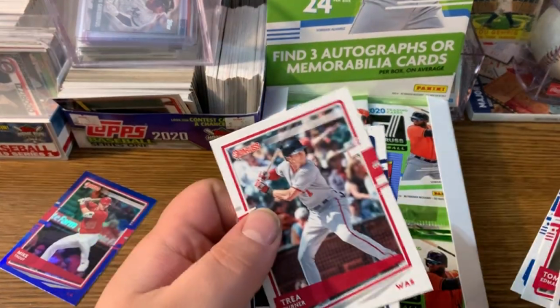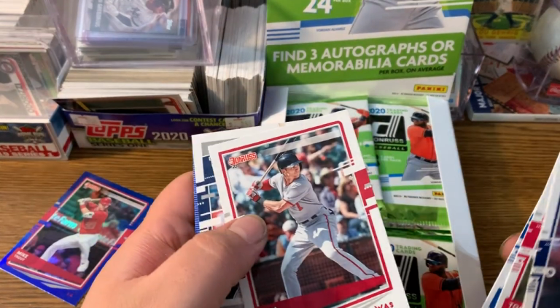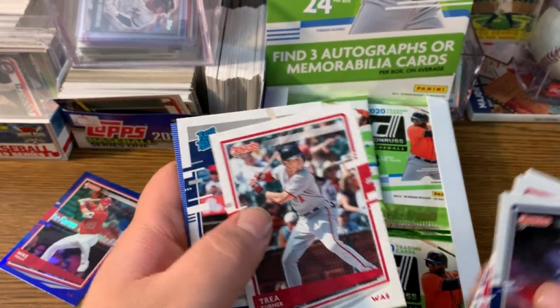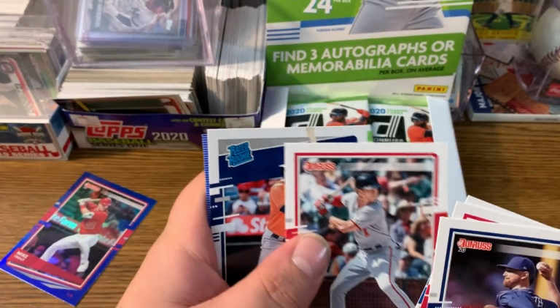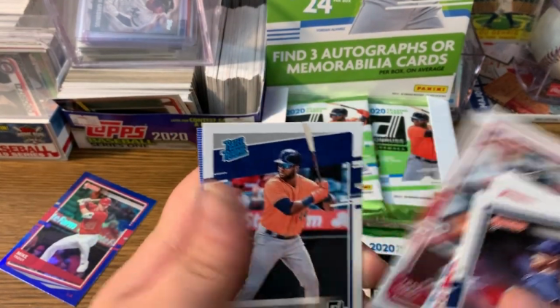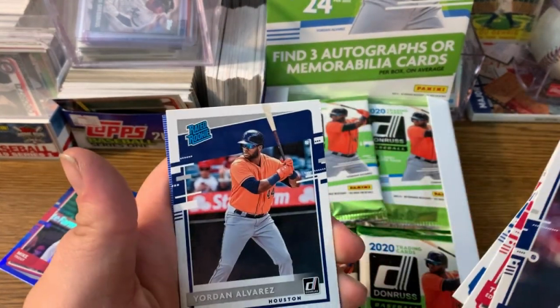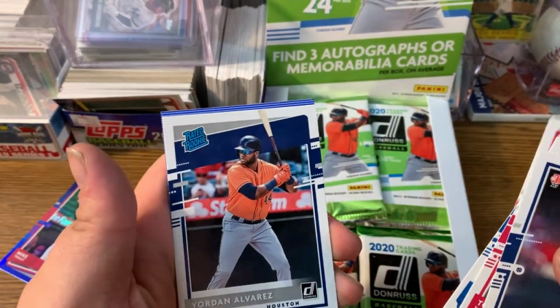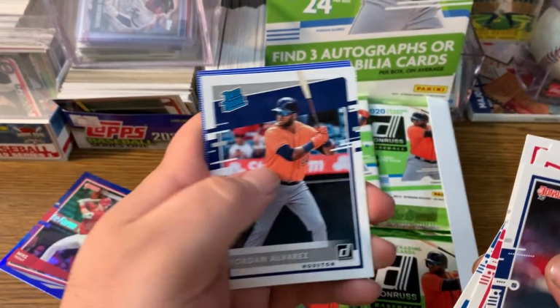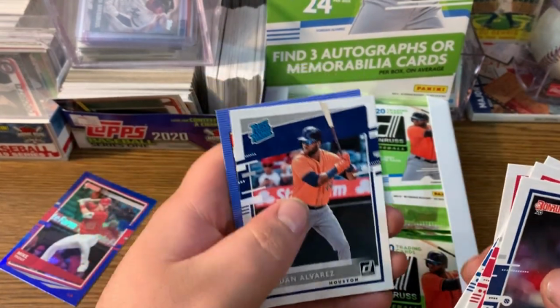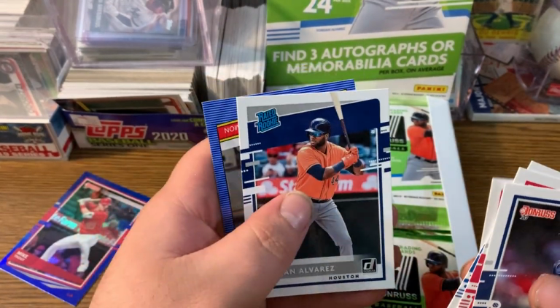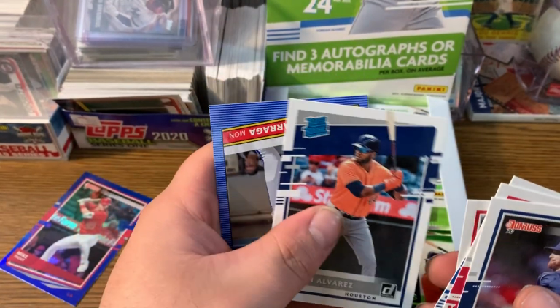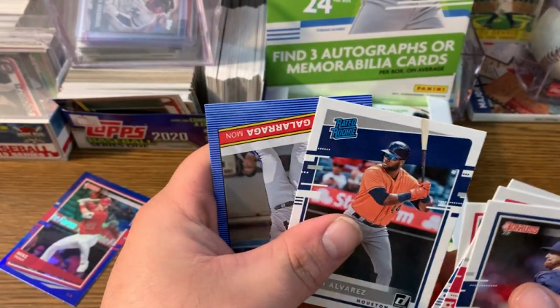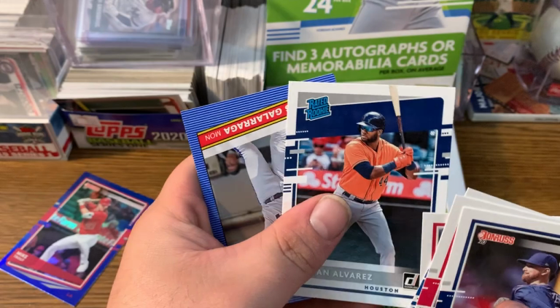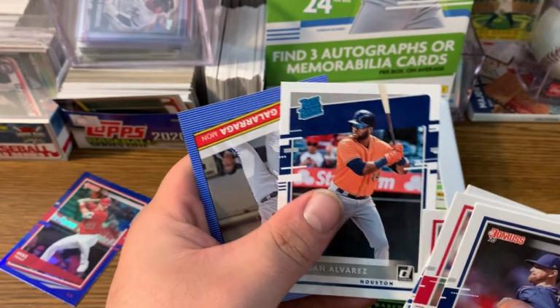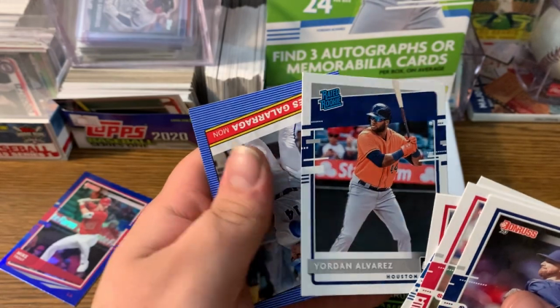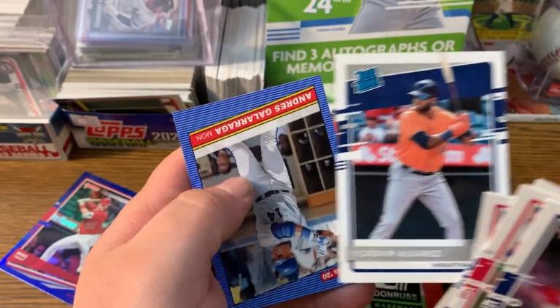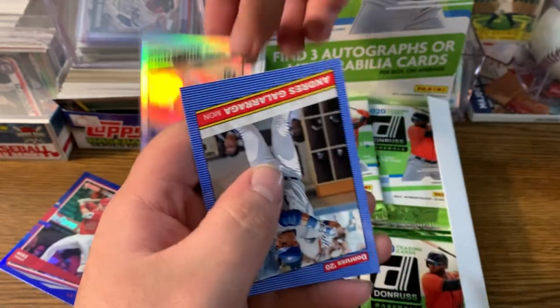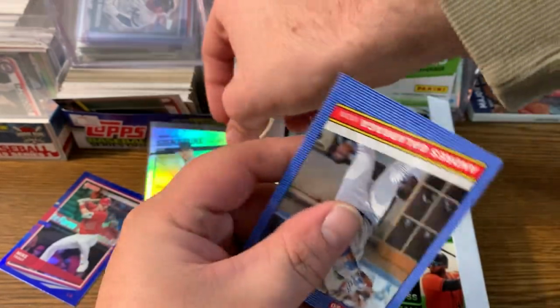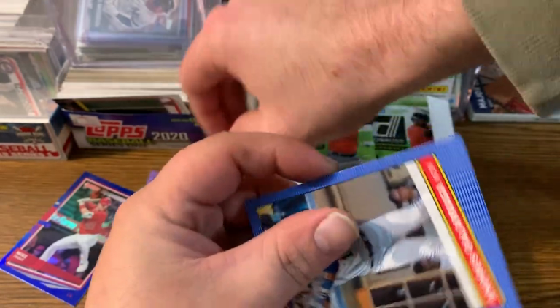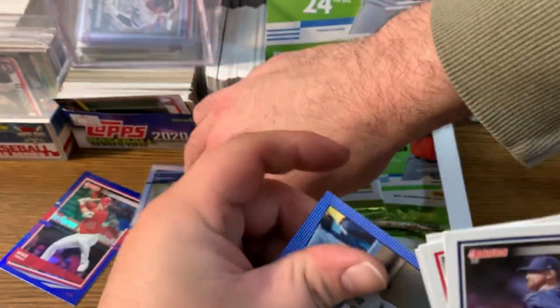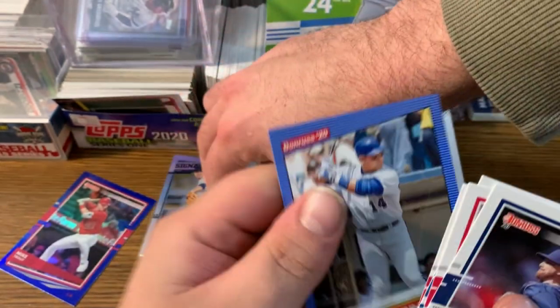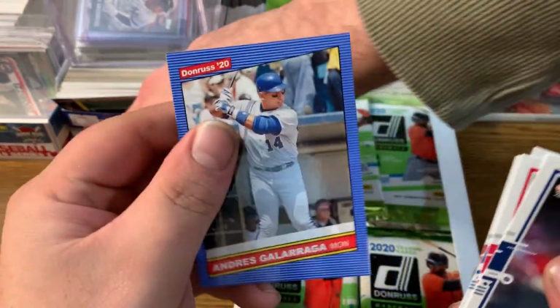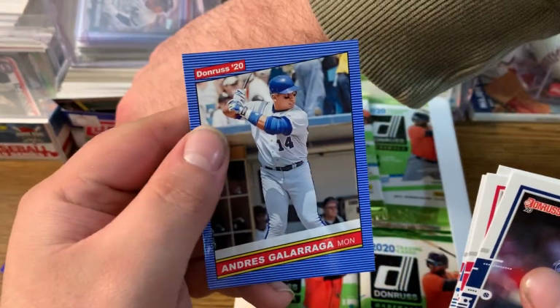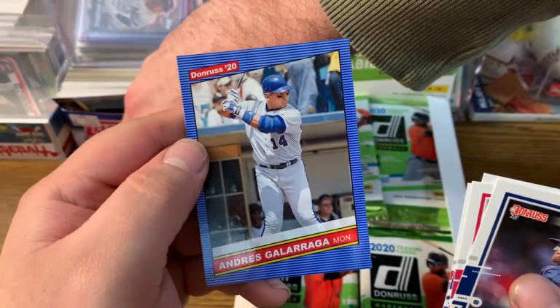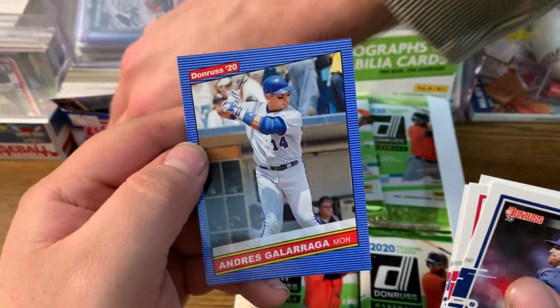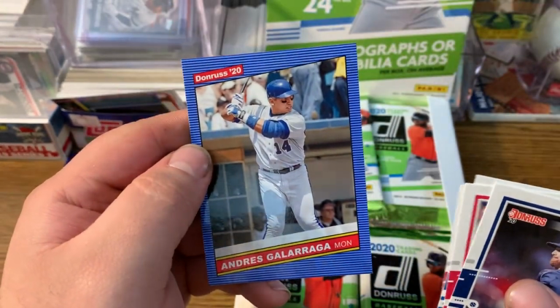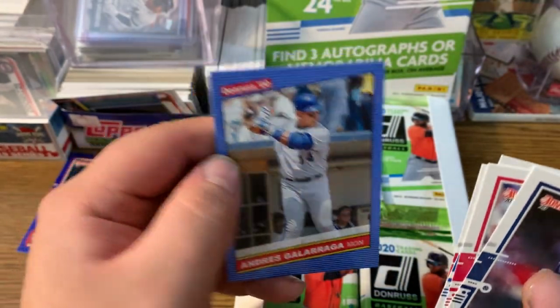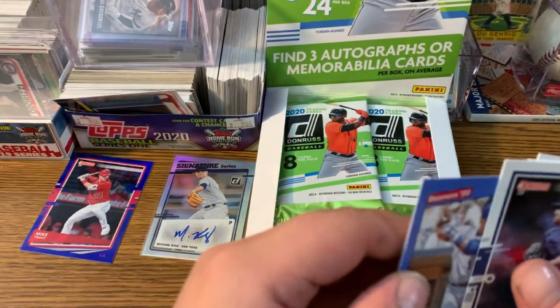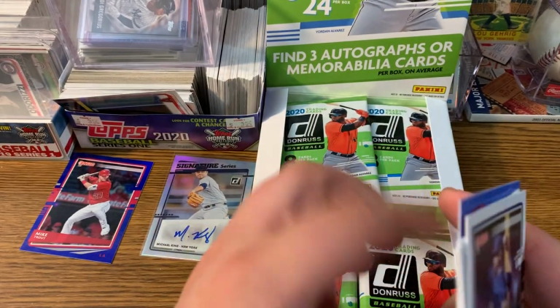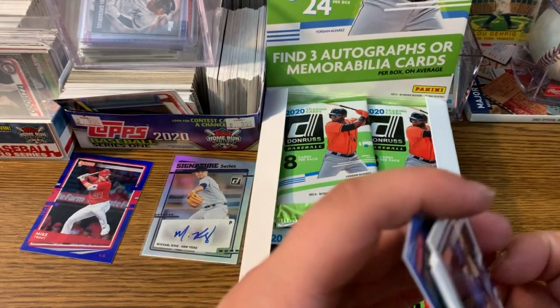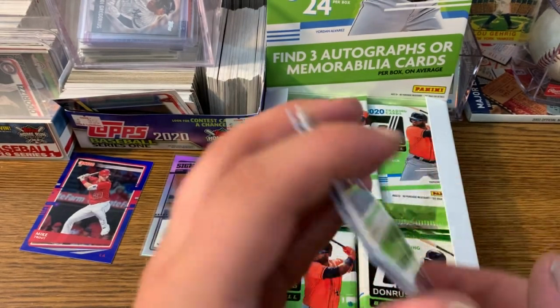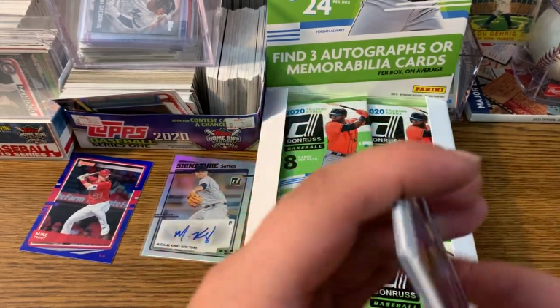We got Trey Turner. A Jordan Alvarez rated rookie — Trent also just pulled that card. And a Glarger — can't say his name right.